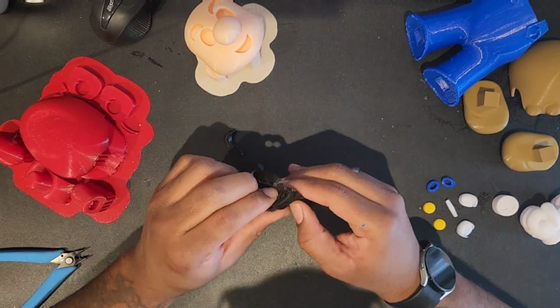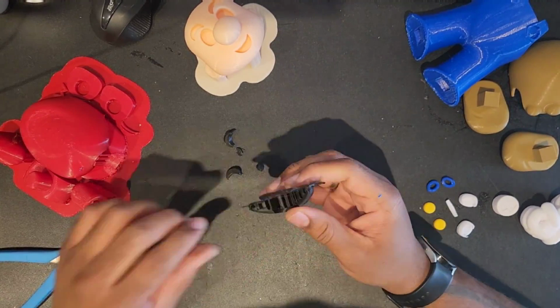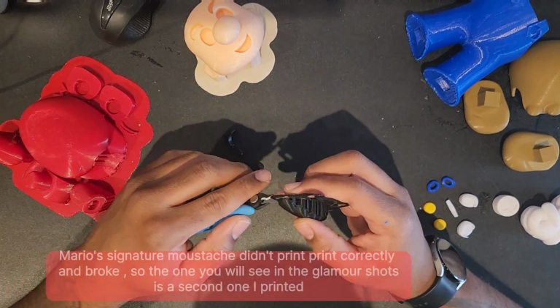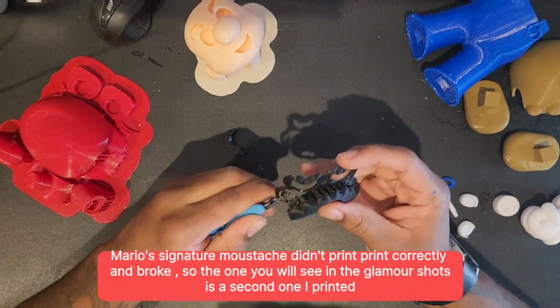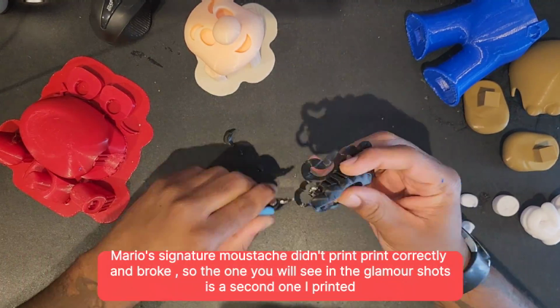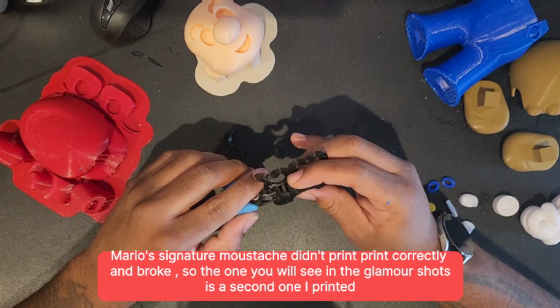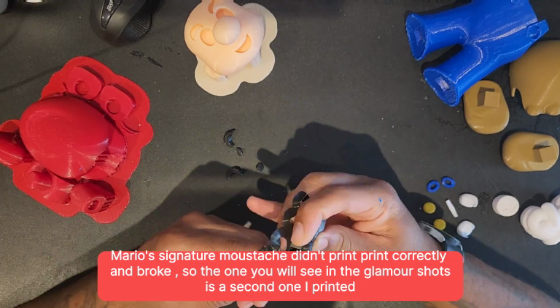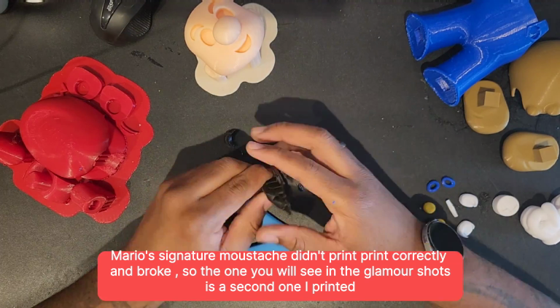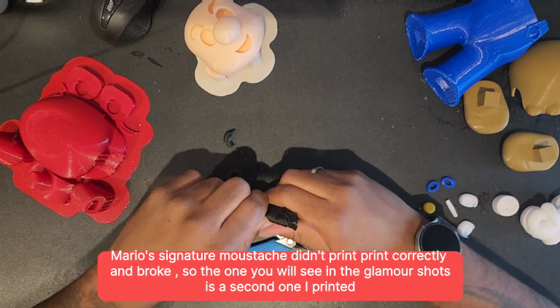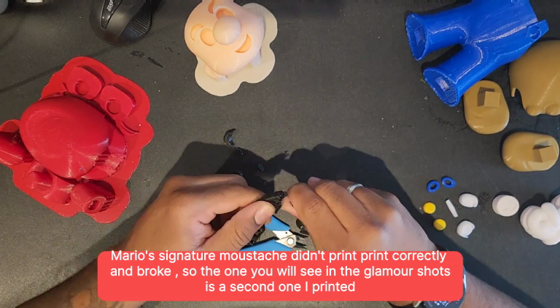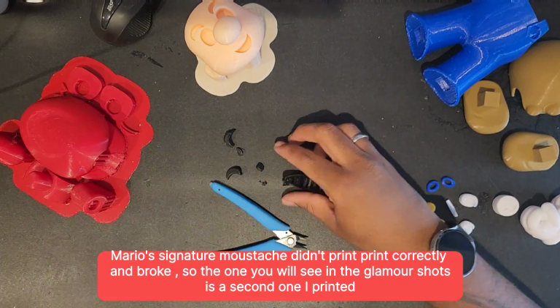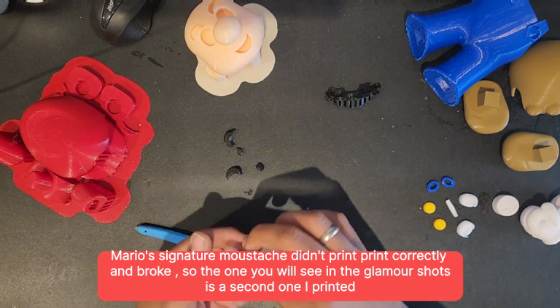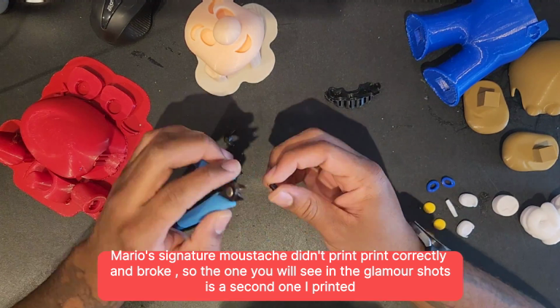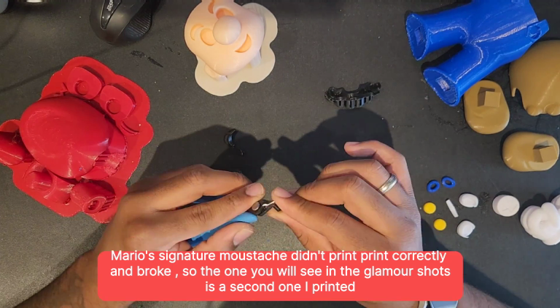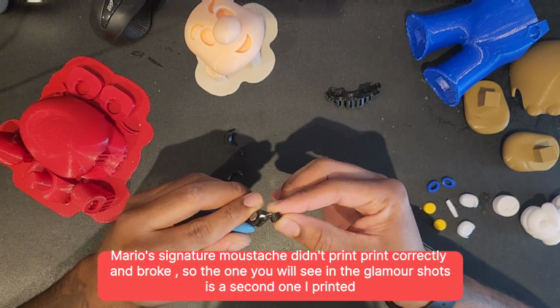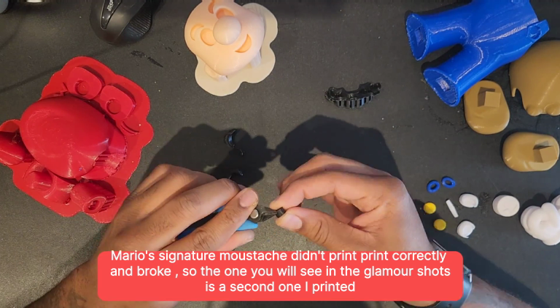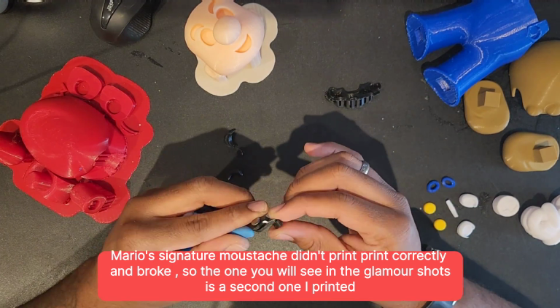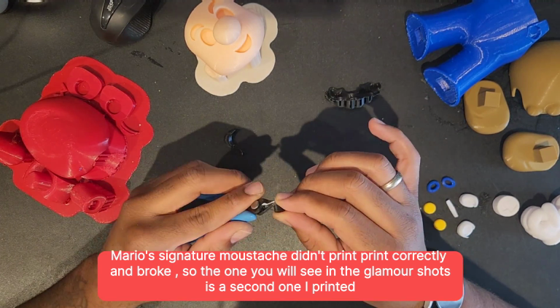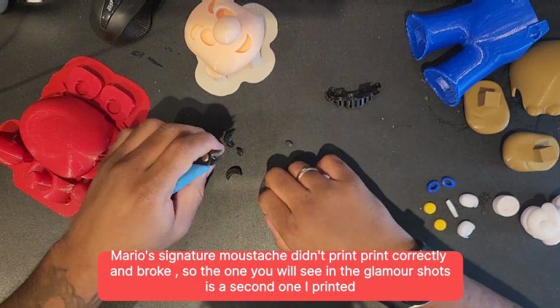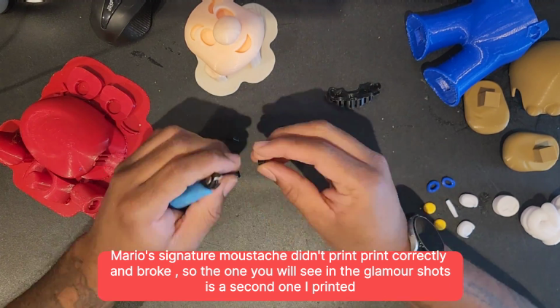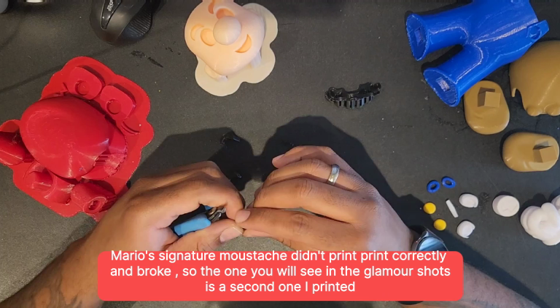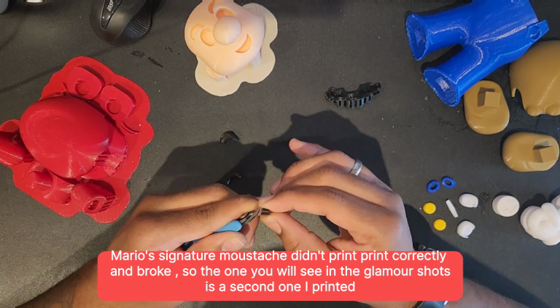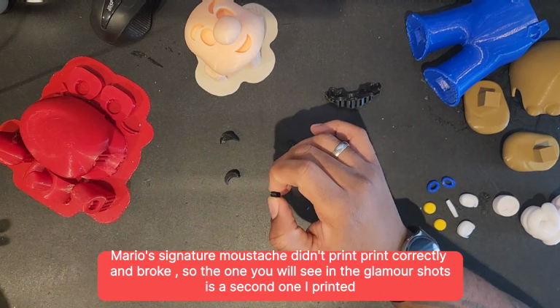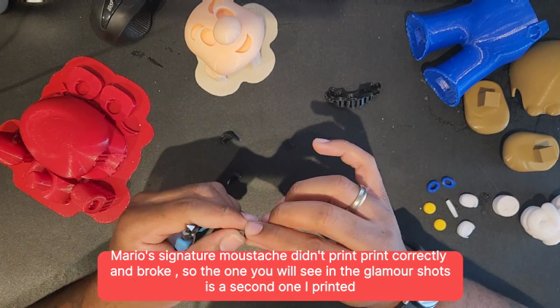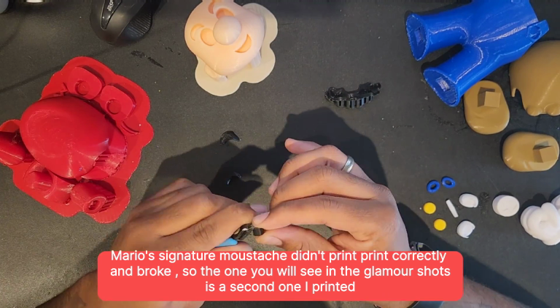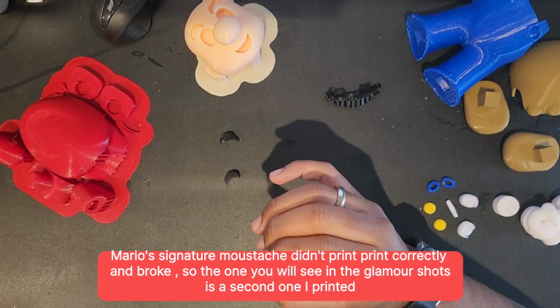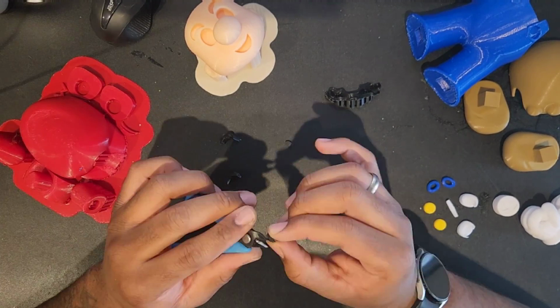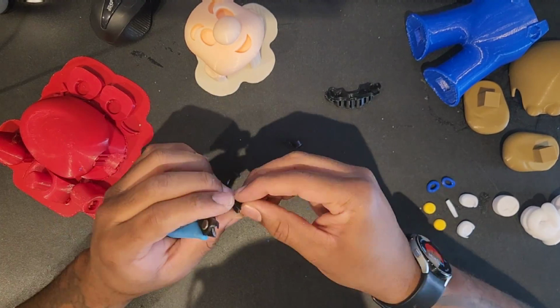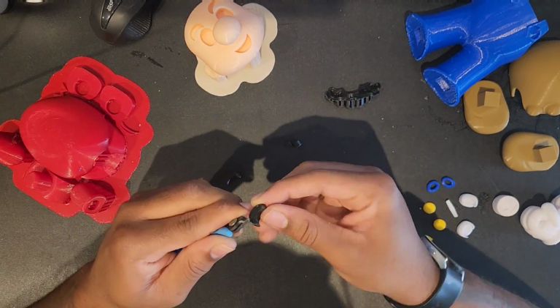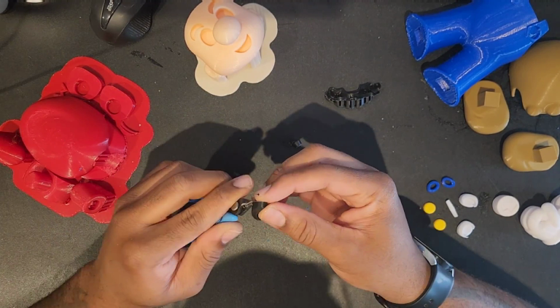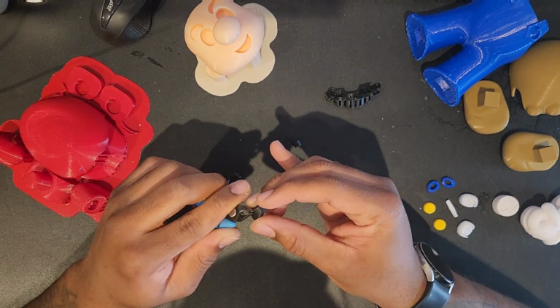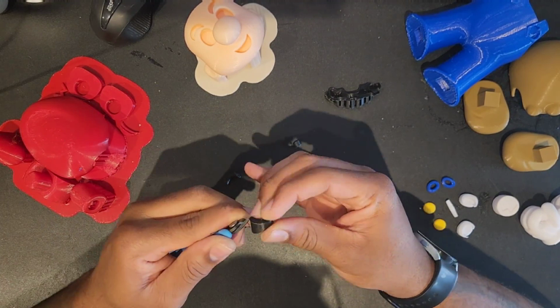Now once again in this video full of mistakes, Mario's signature moustache did not print correctly unfortunately — it broke and snapped off. So the one you'll see at the end in the glamour shots will be the reprint, the second one I printed. Oh well.